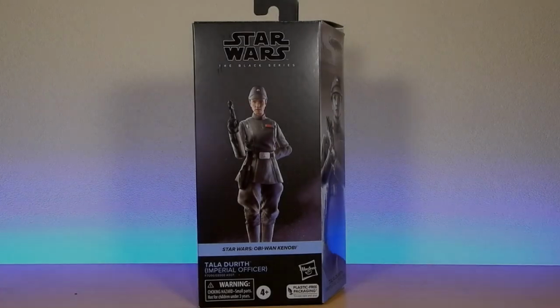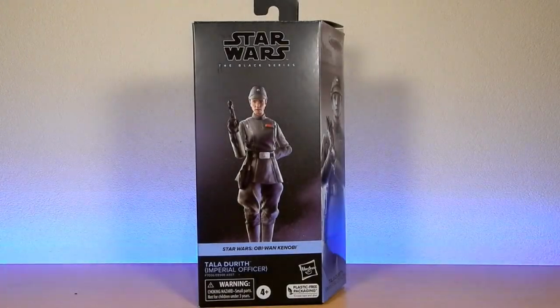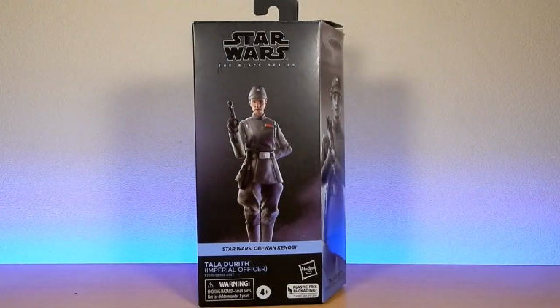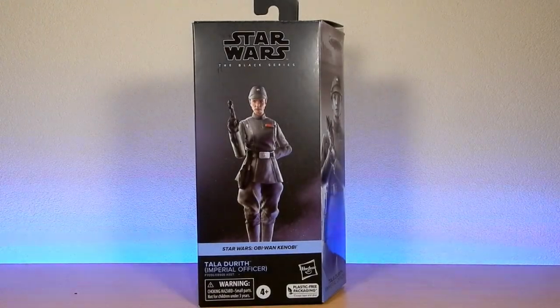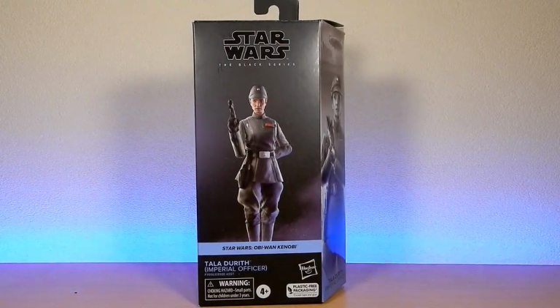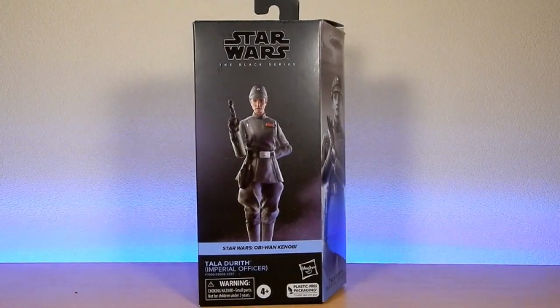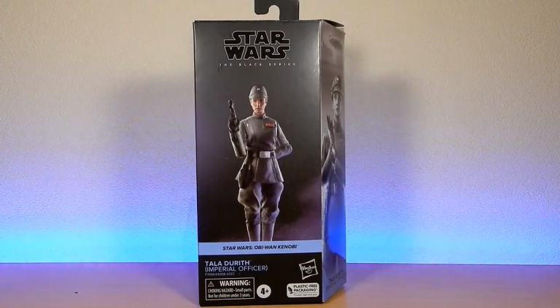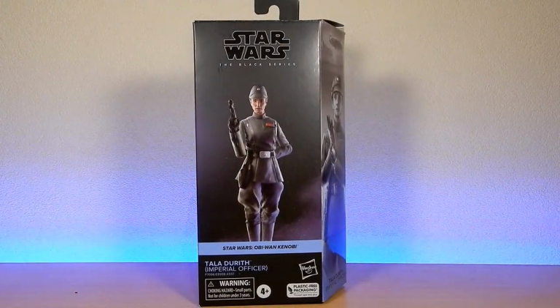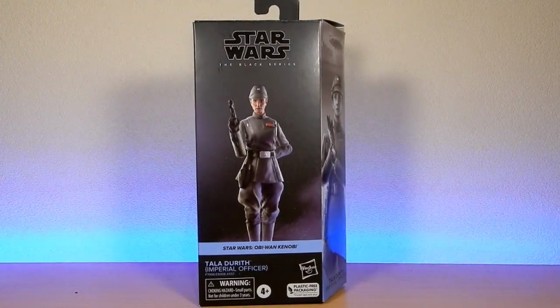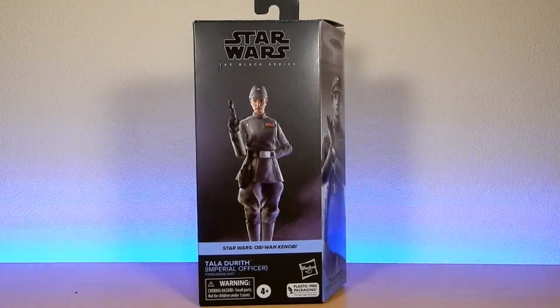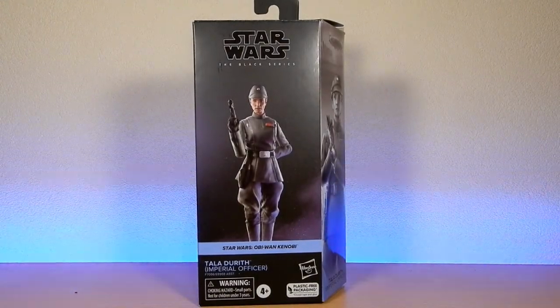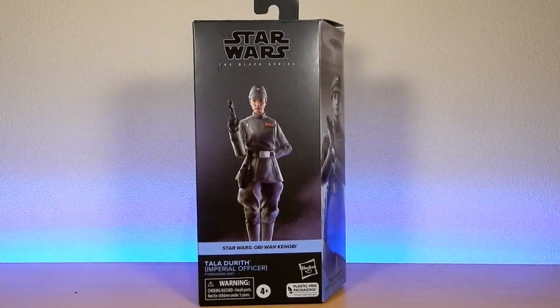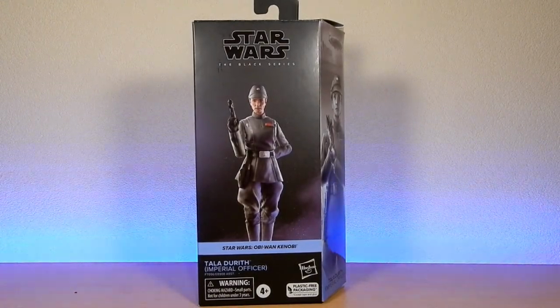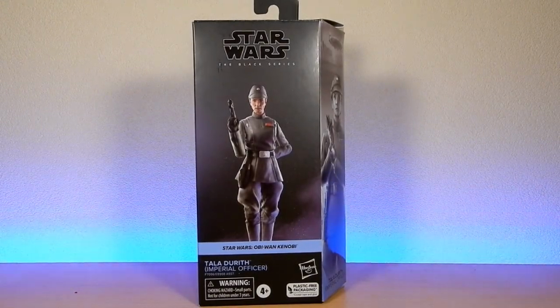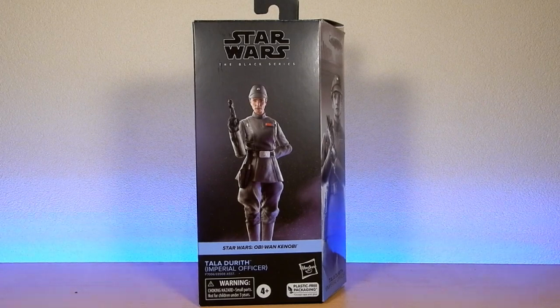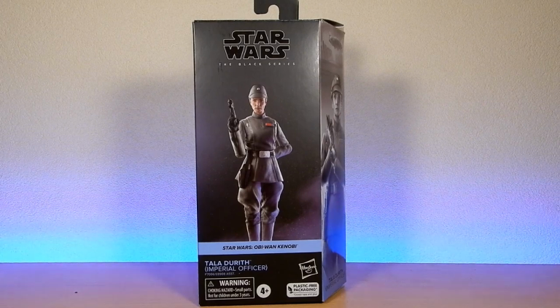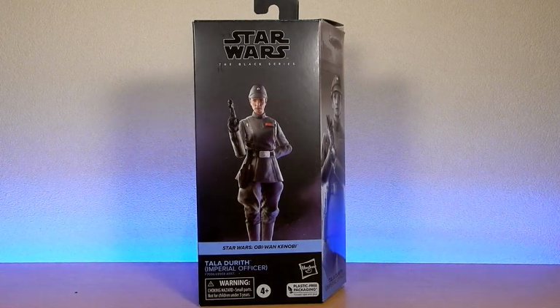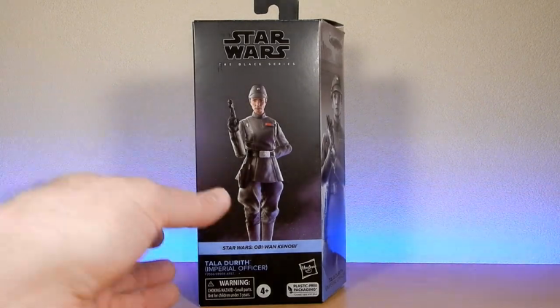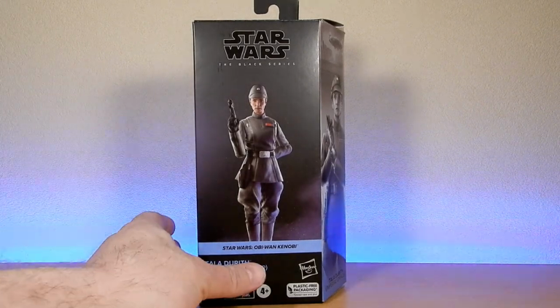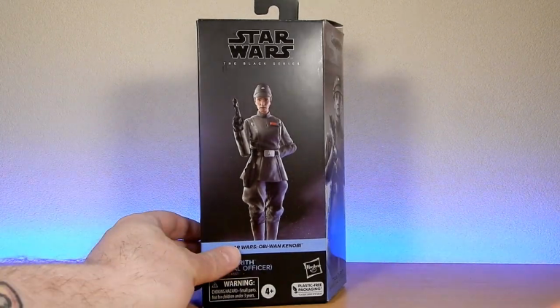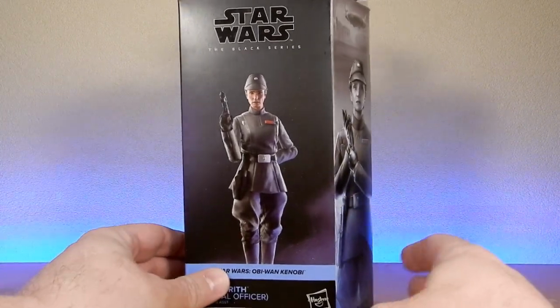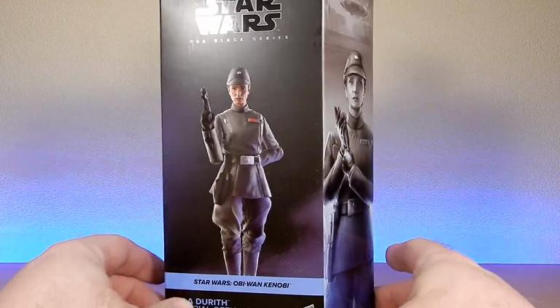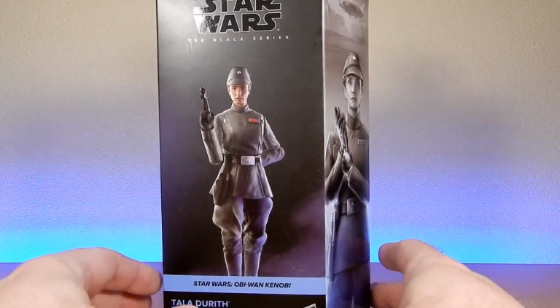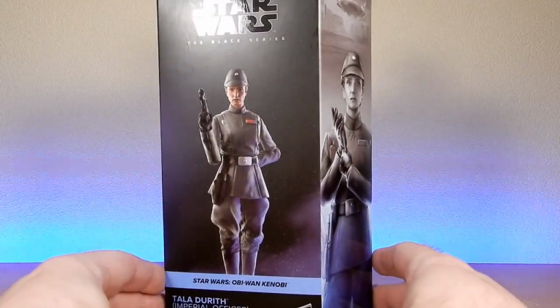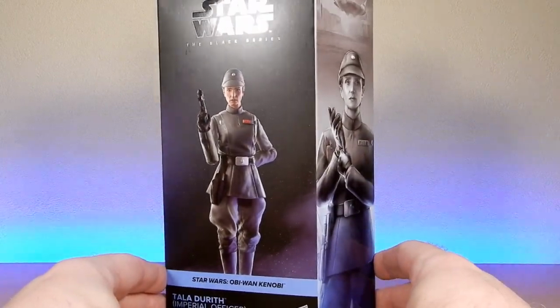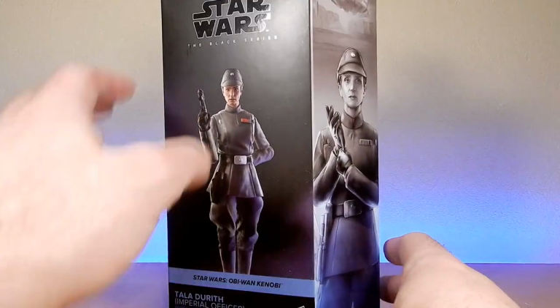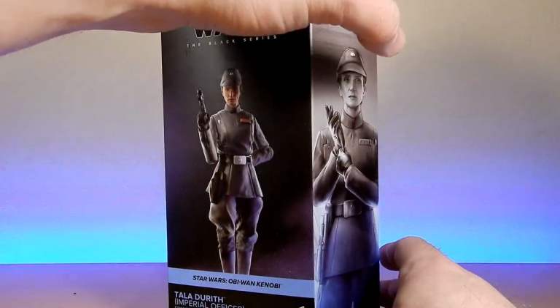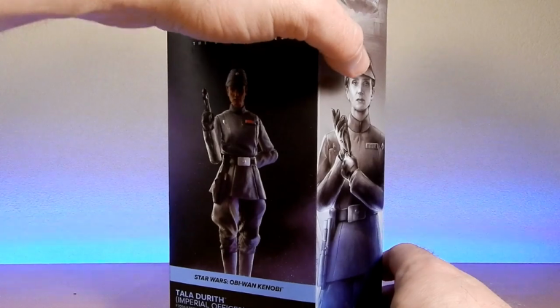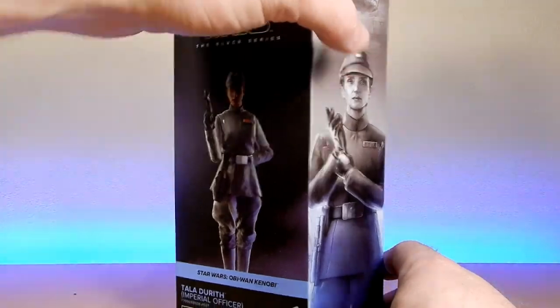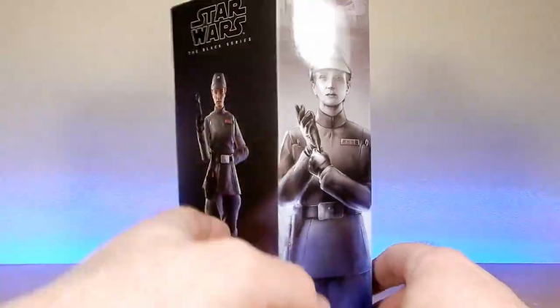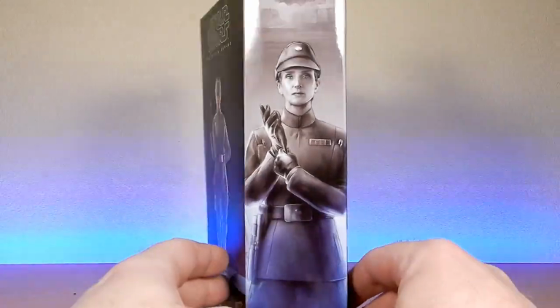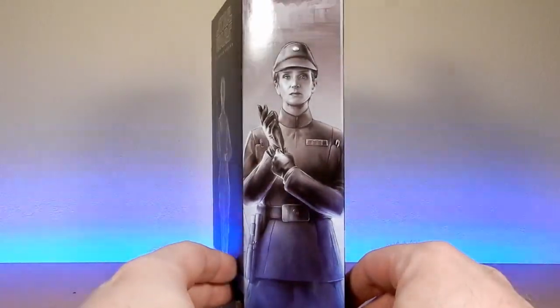Hey Star Wars fans, welcome back to another Star Wars Black Series review. We've got Tyler Durrath from Obi-Wan Kenobi. He was a fantastic character. I finally picked up this figure just yesterday at work.